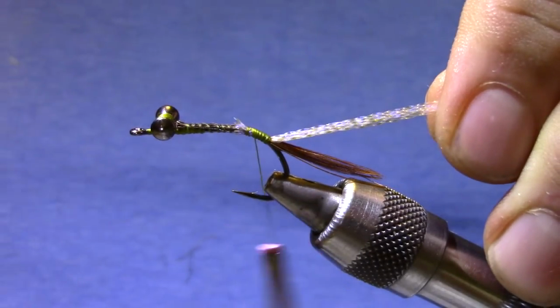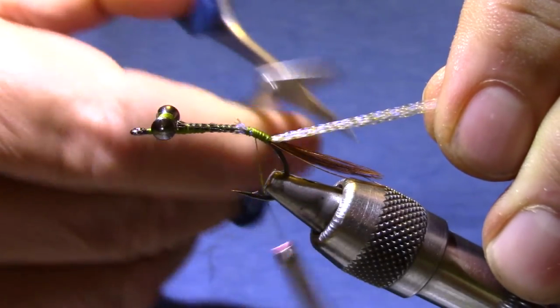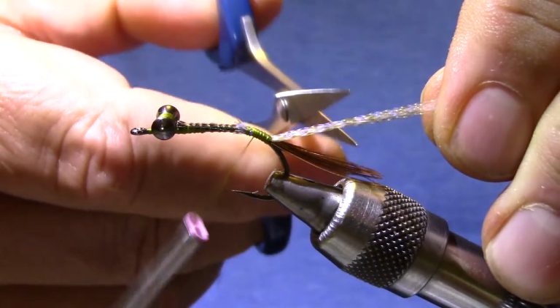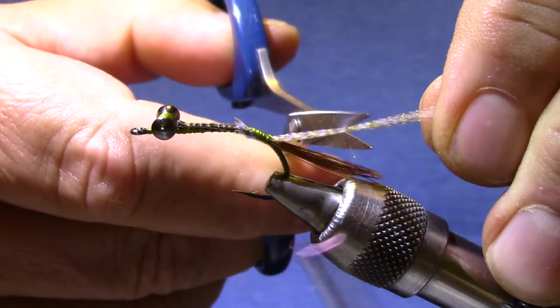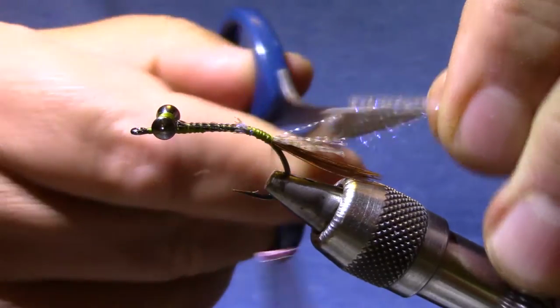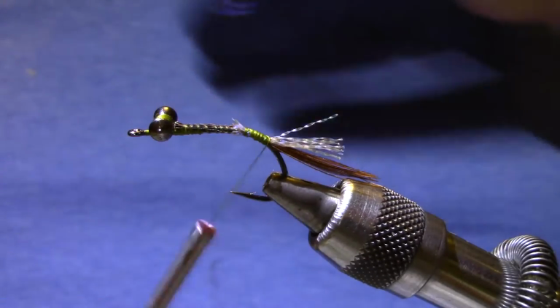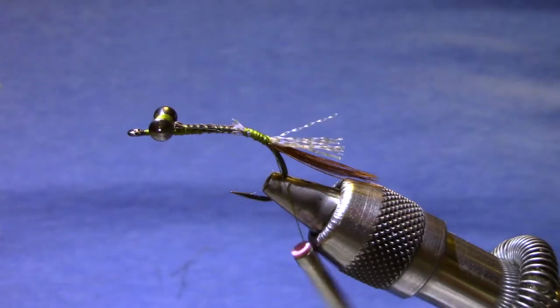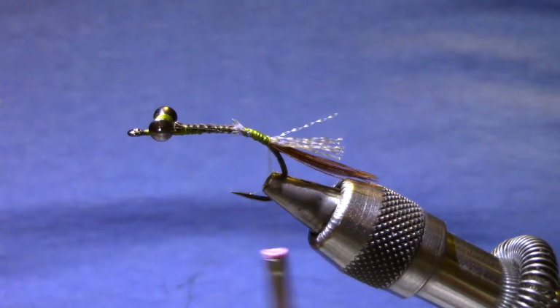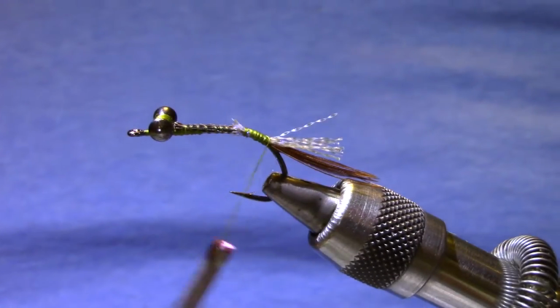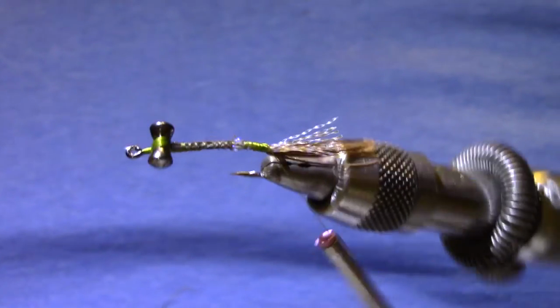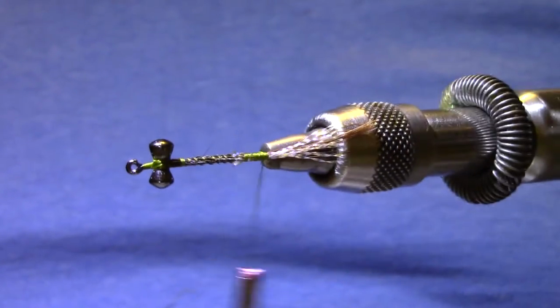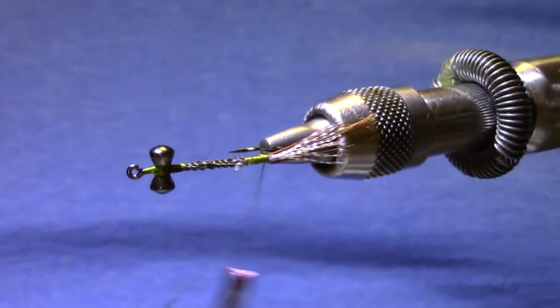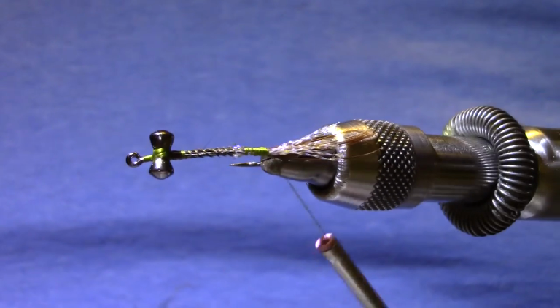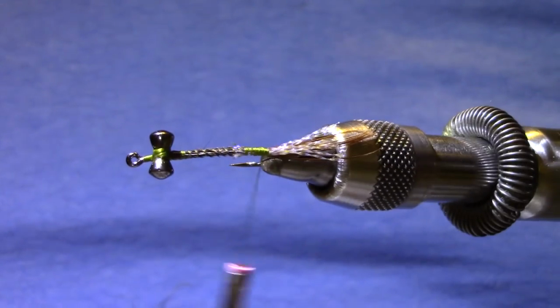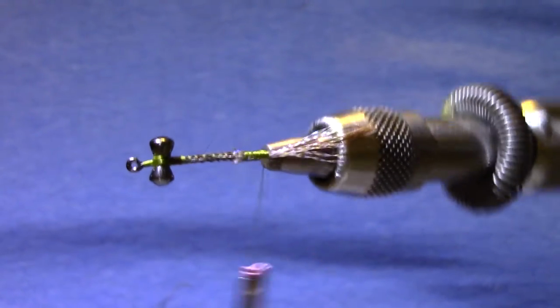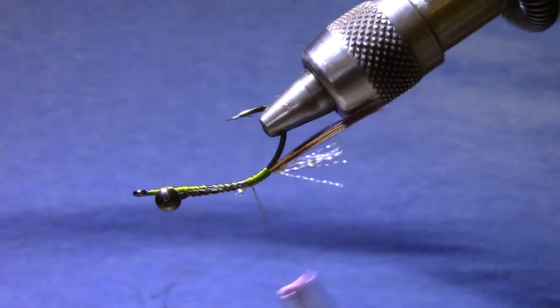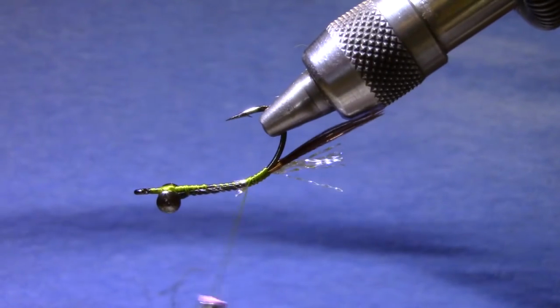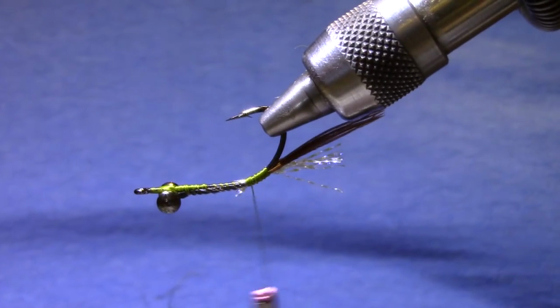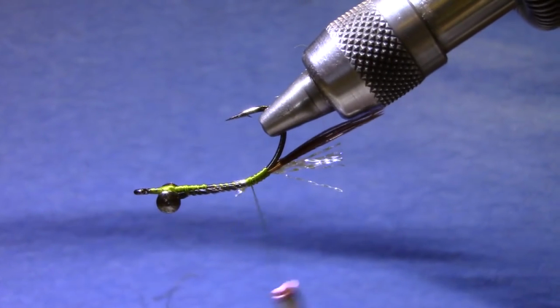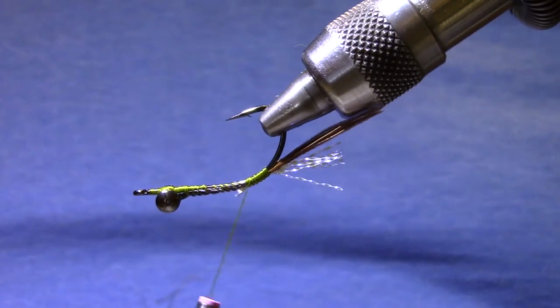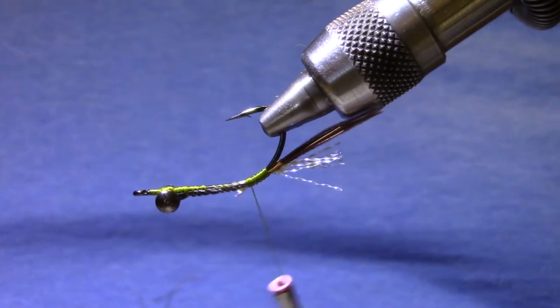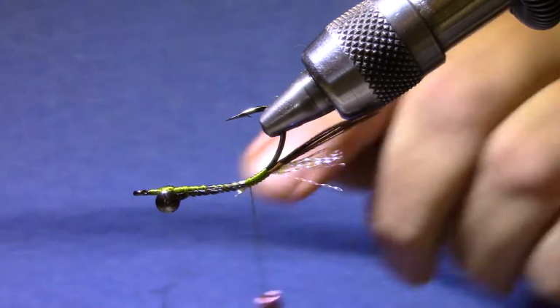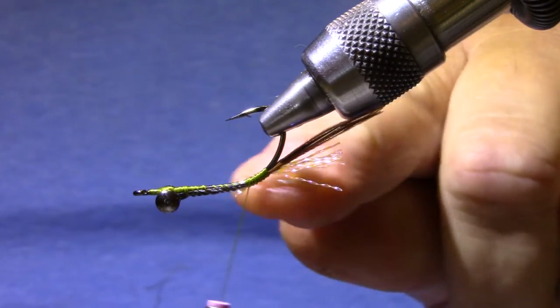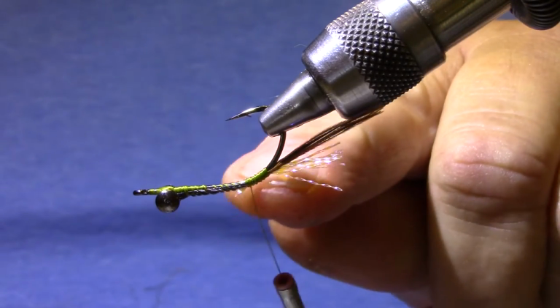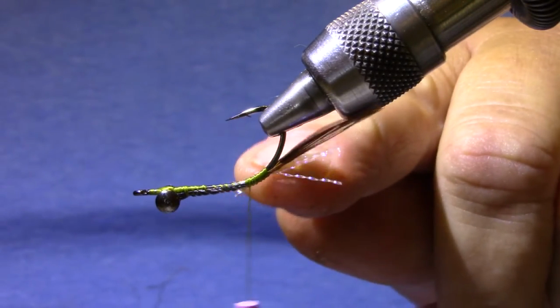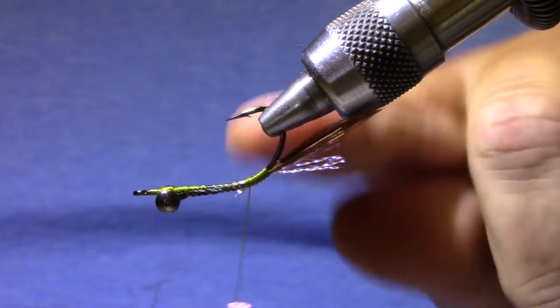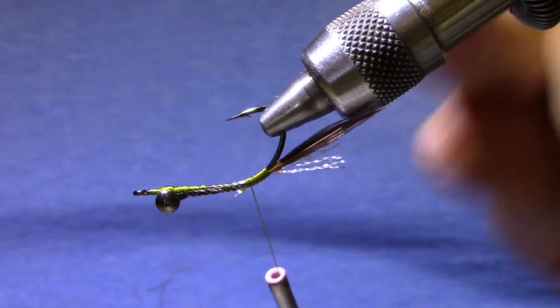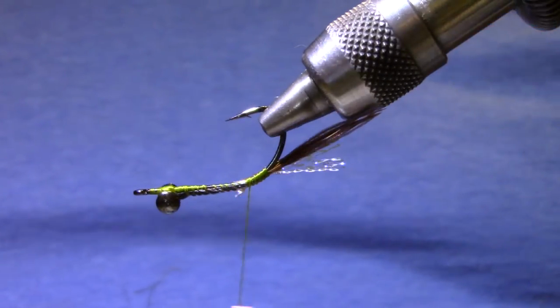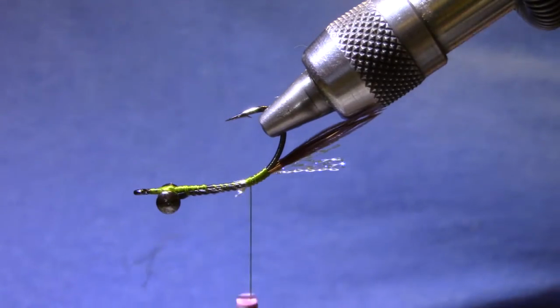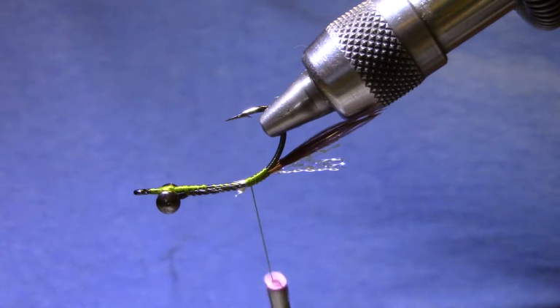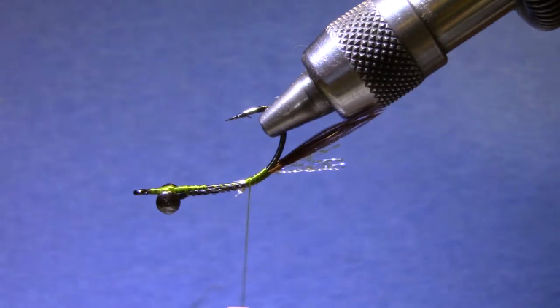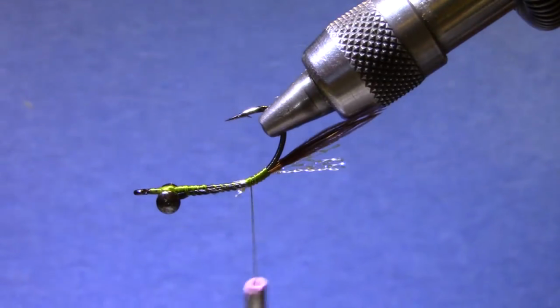I'm going to cut that so that it's about half the length of the pheasant tail fibers. You can see when this thing is riding upside down, I've used the bend of the hook, so I'm going to get as much as I can sticking up off the bottom.